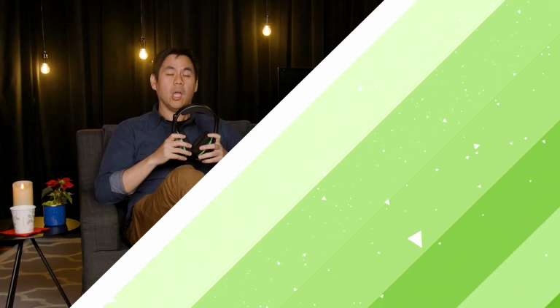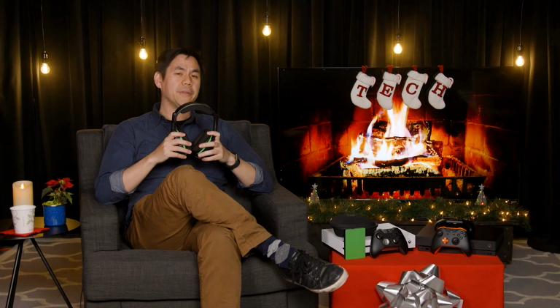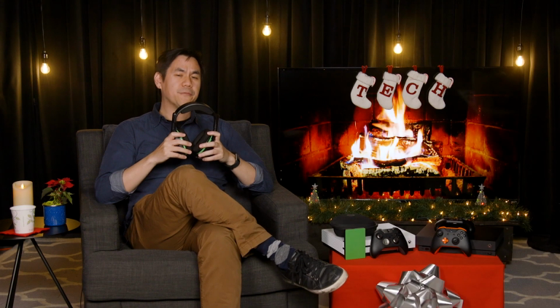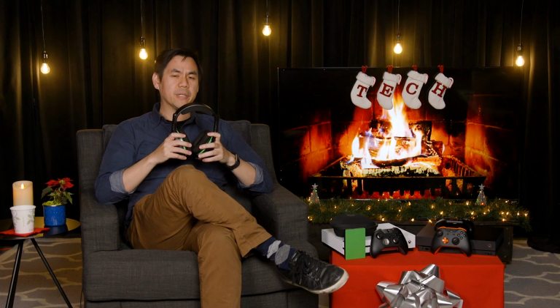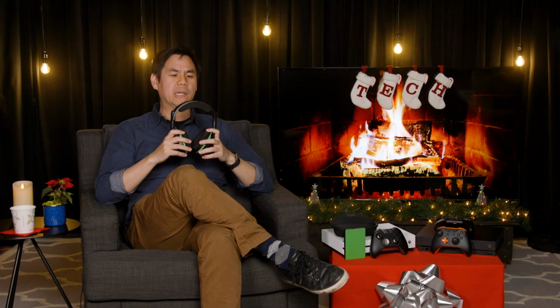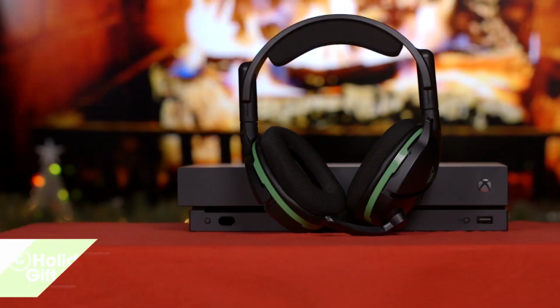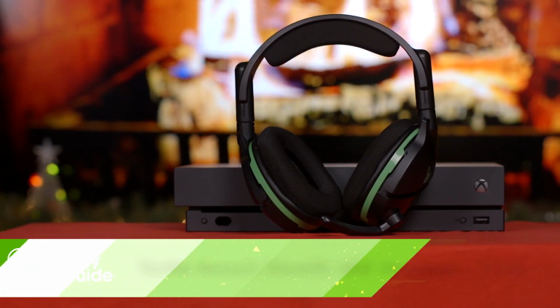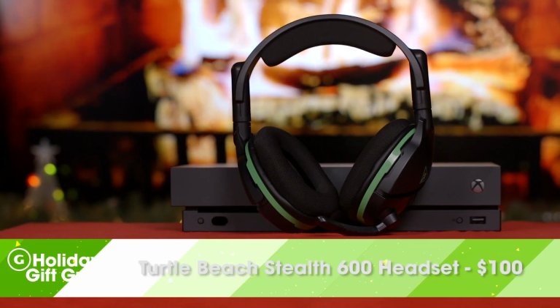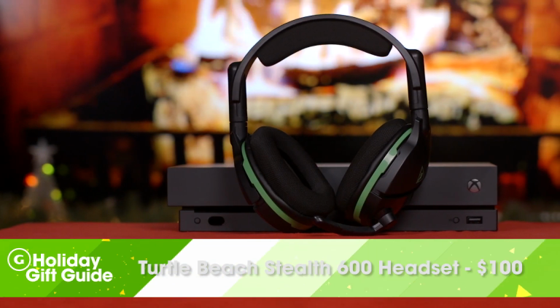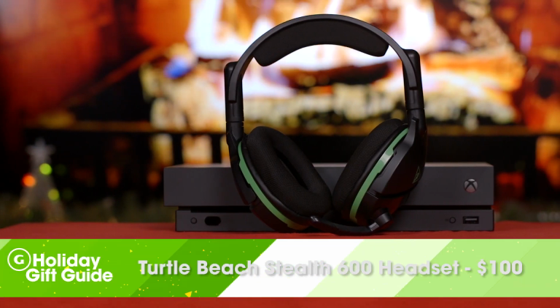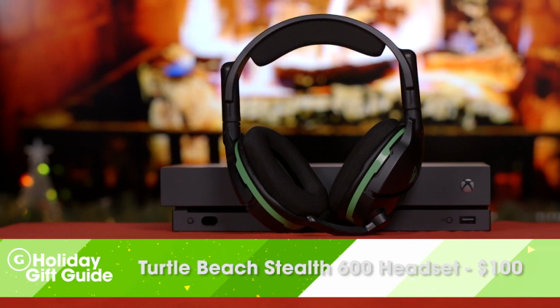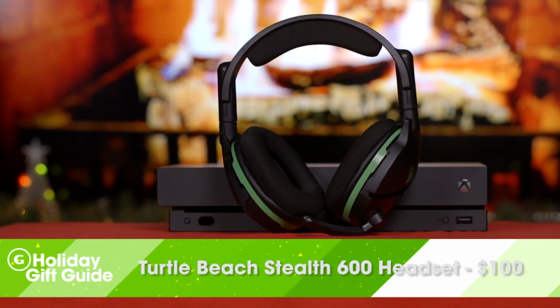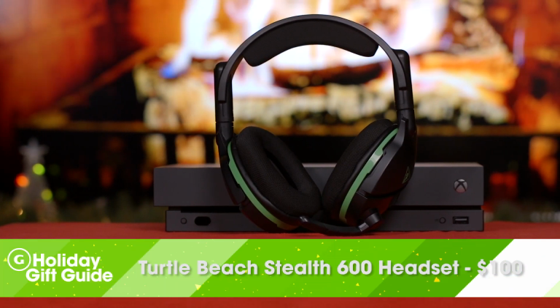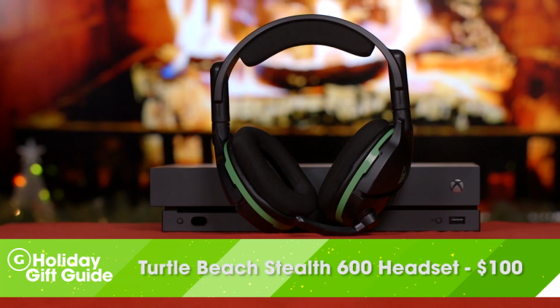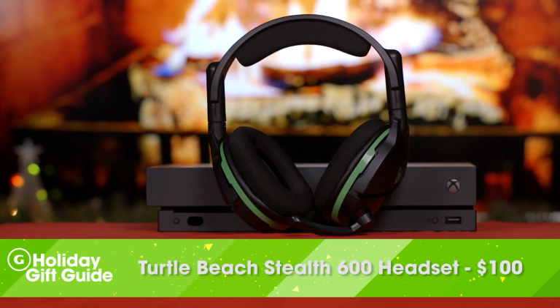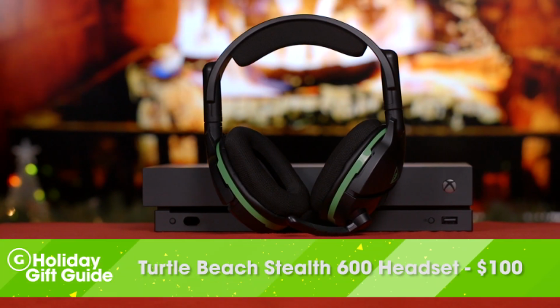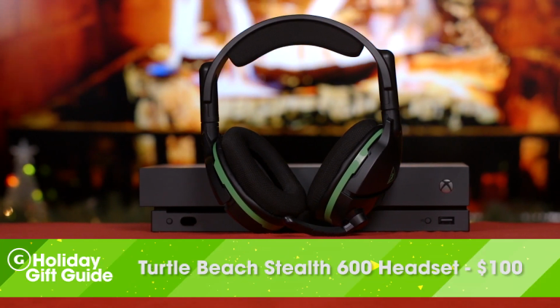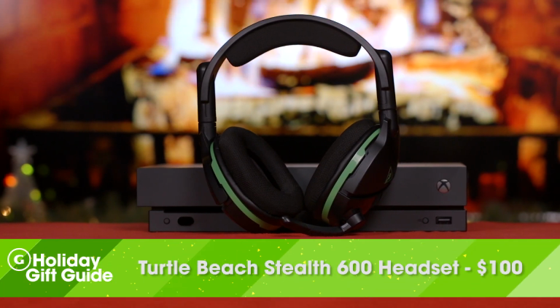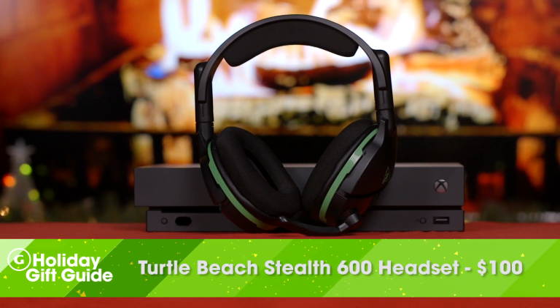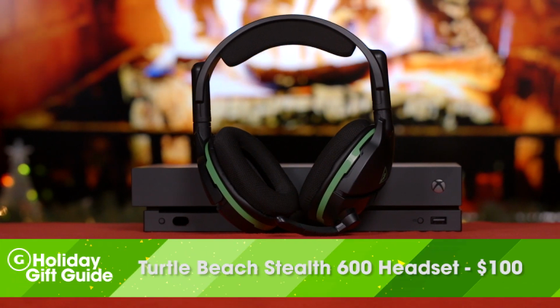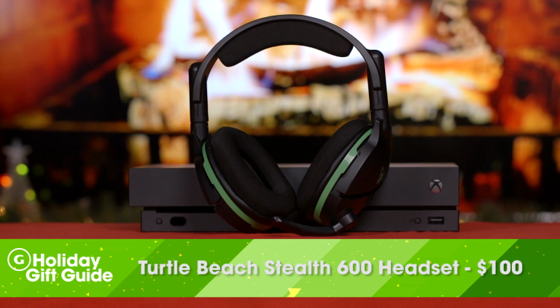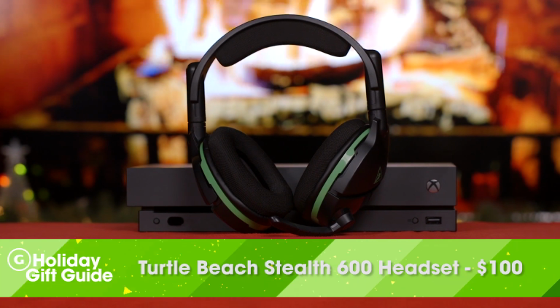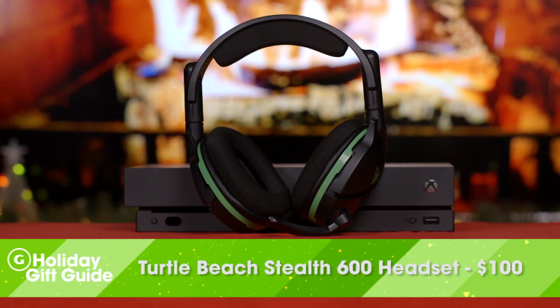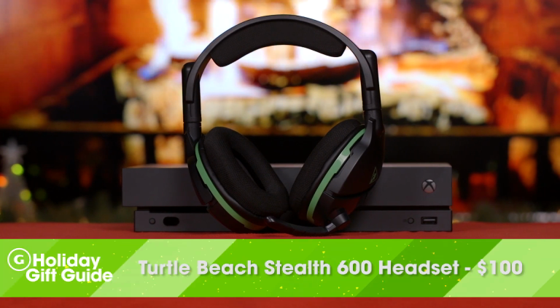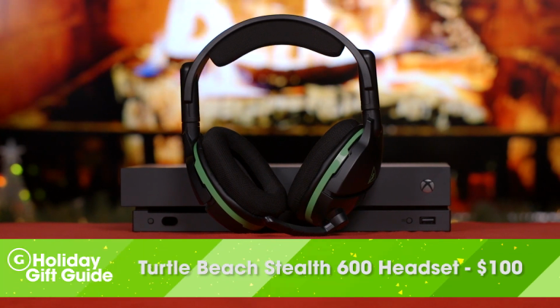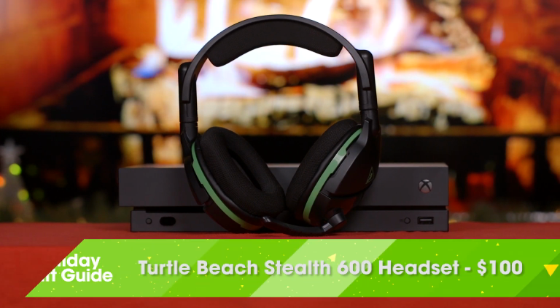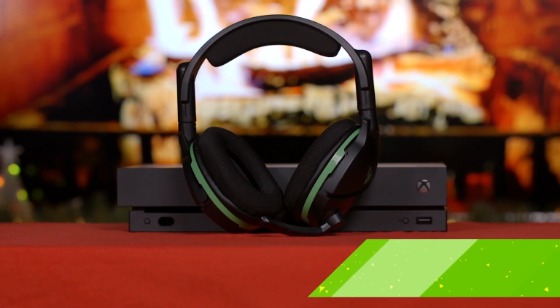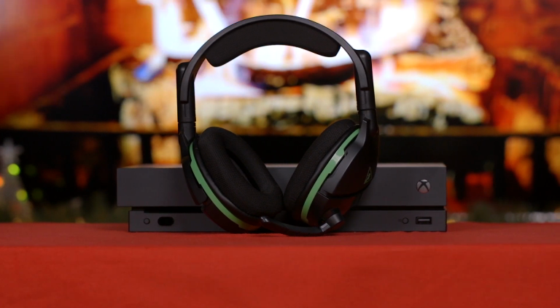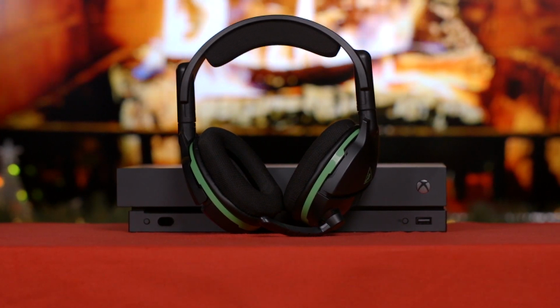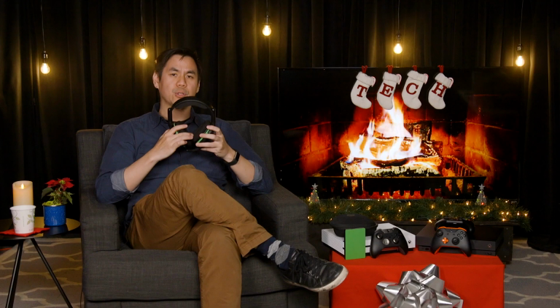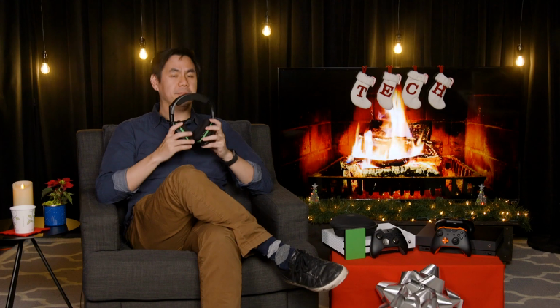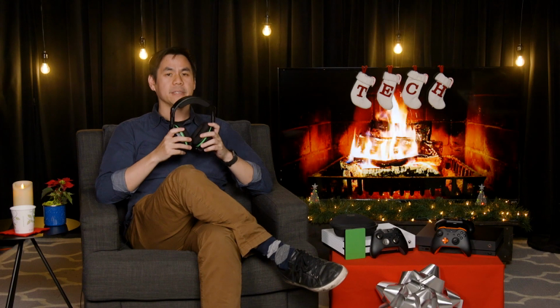On the audio front, we're going to recommend Turtle Beach's Stealth 600. In addition to sounding great, they can sync up to the Xbox wirelessly without a dongle. They're also really comfortable and have a groove for glasses.